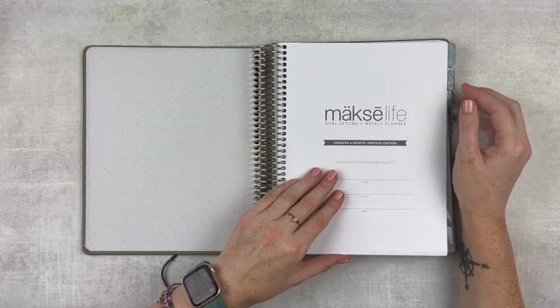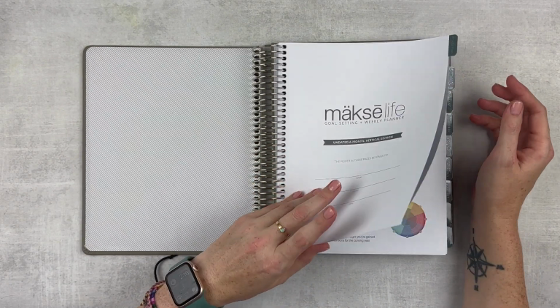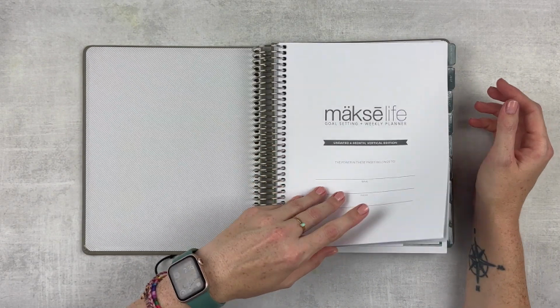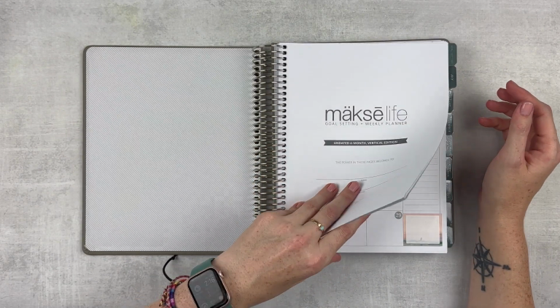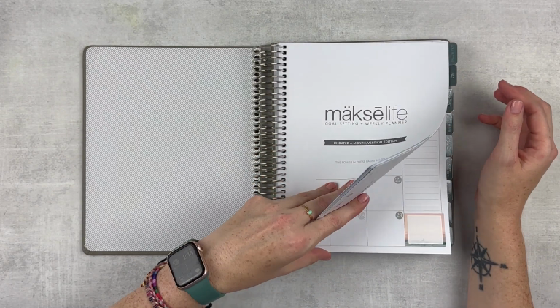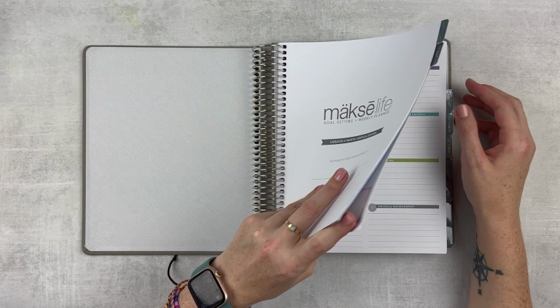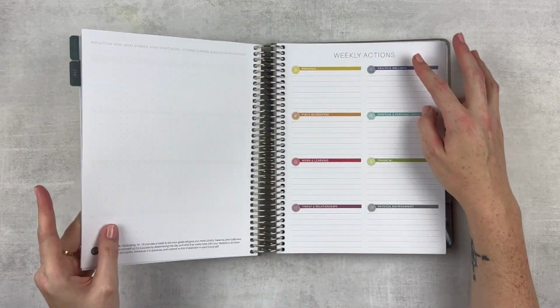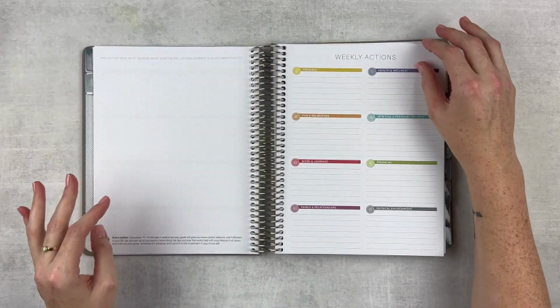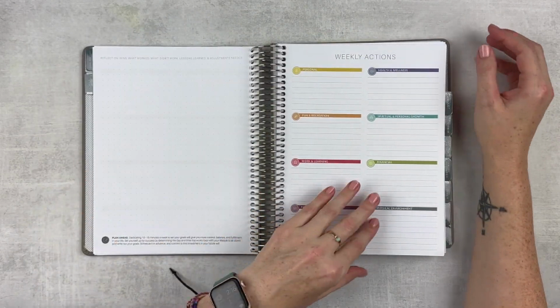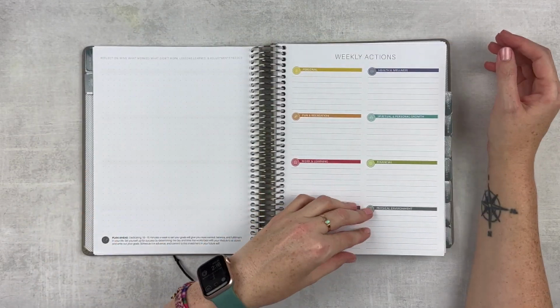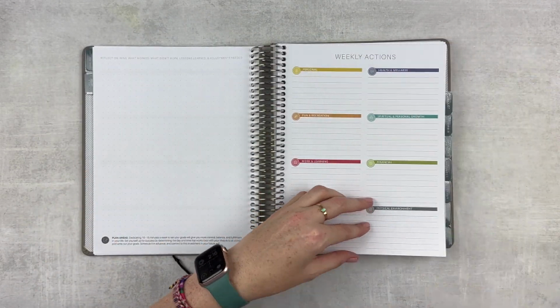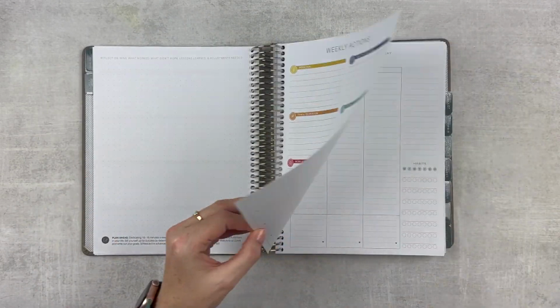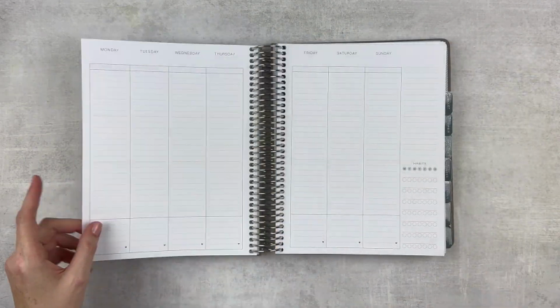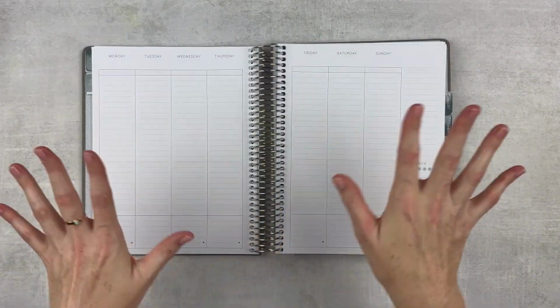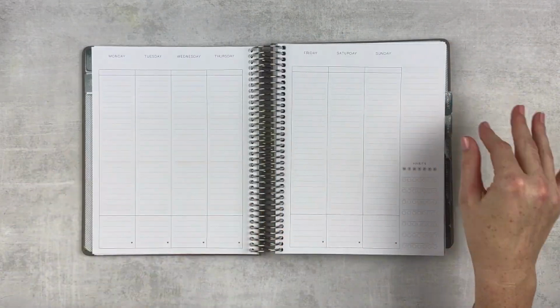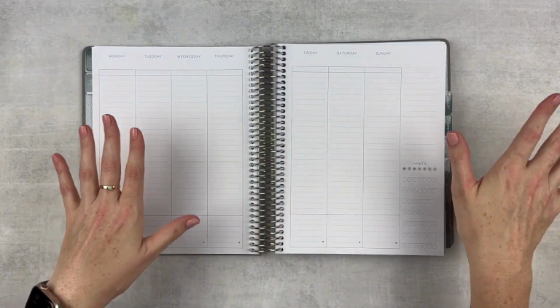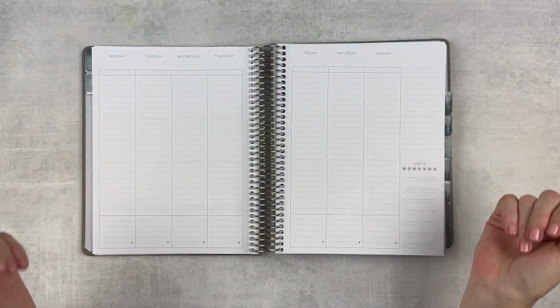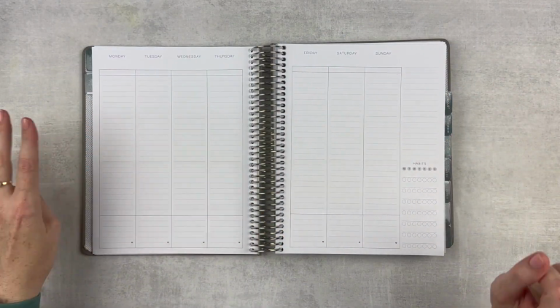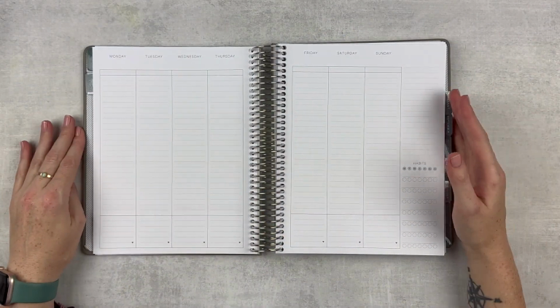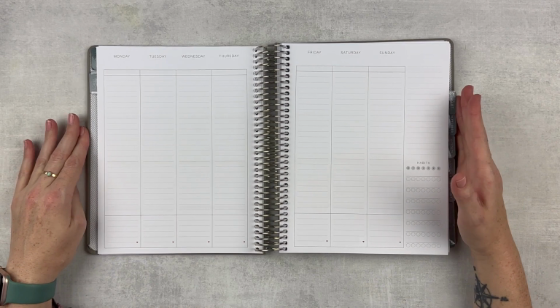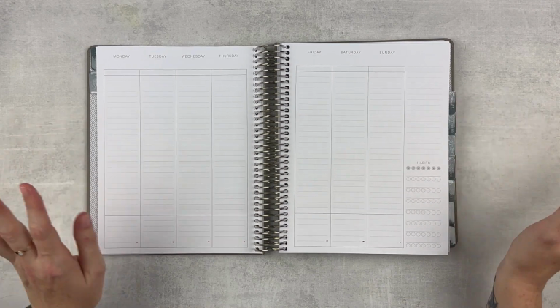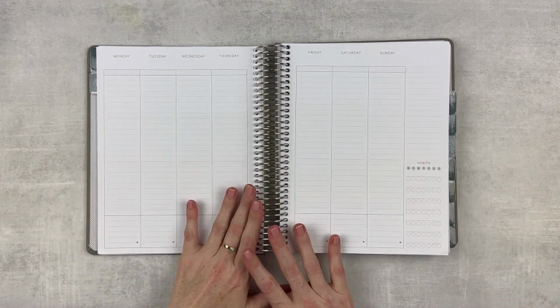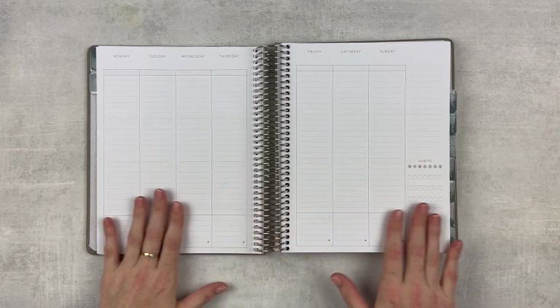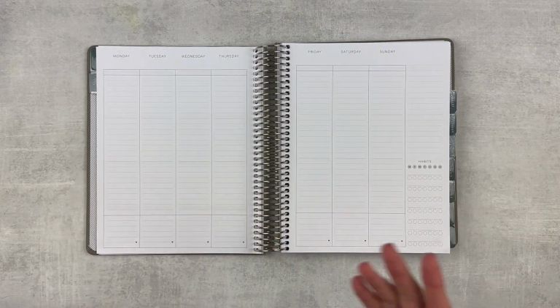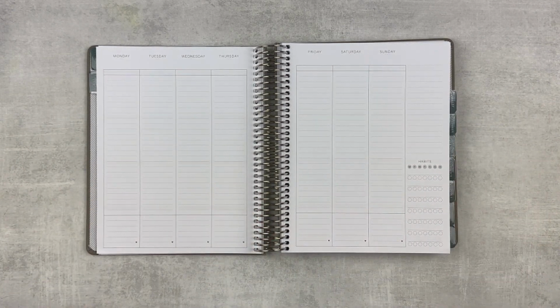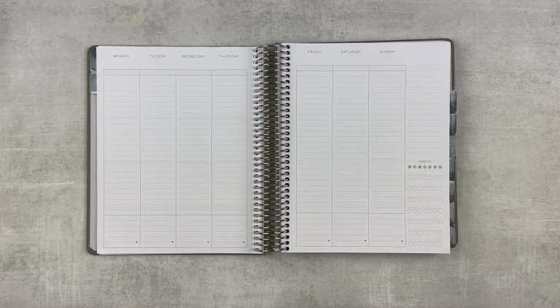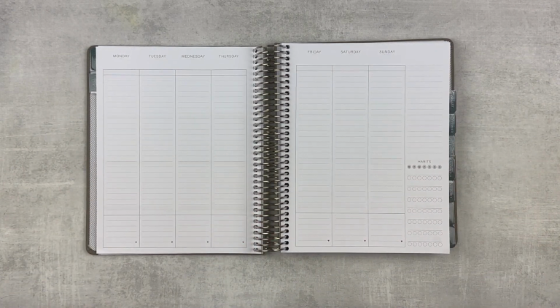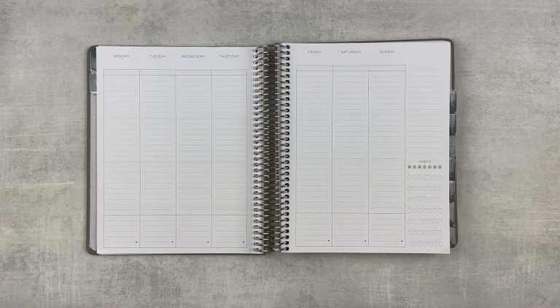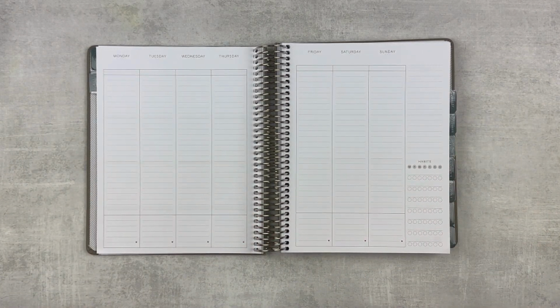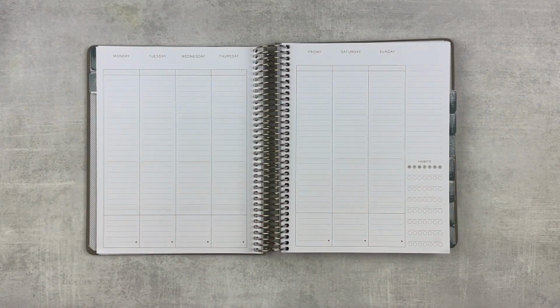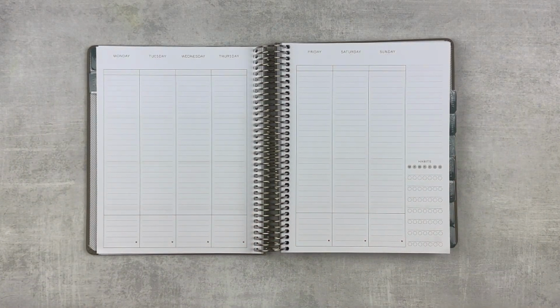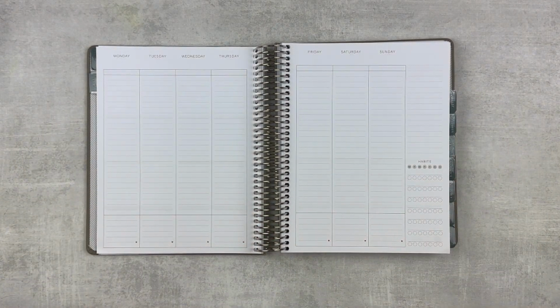Let me know down below if you have switched up your planners lately, if you're planning to, or if you're content — let me know your planner situation. I'm curious because I just have a good feeling about this.